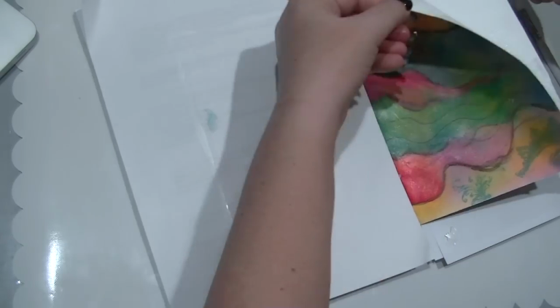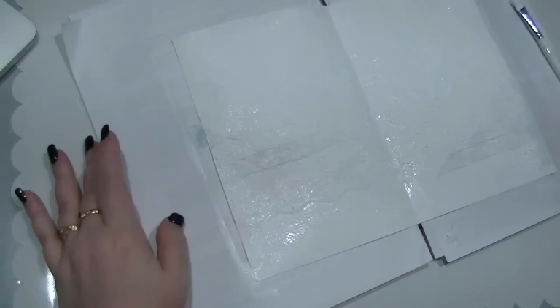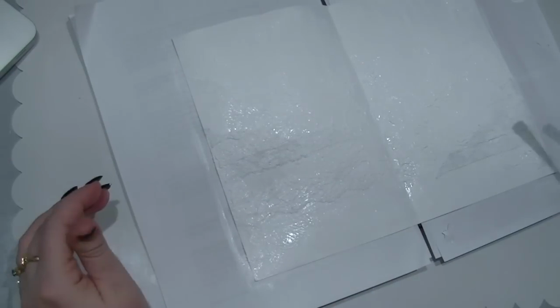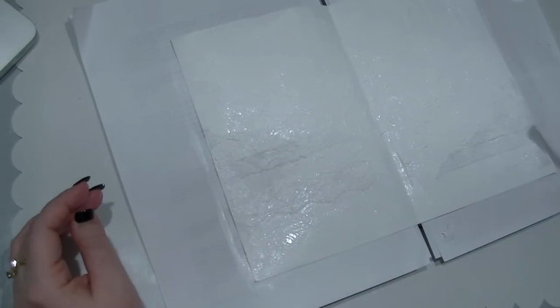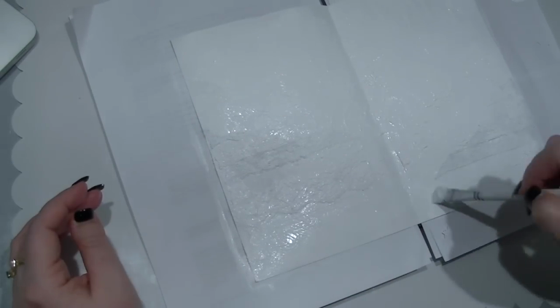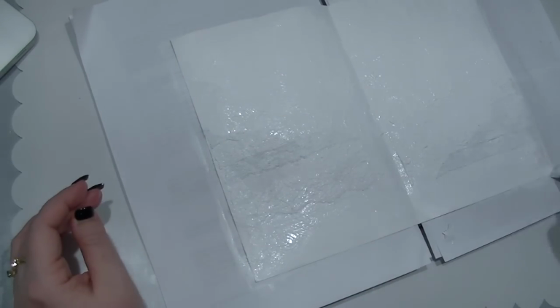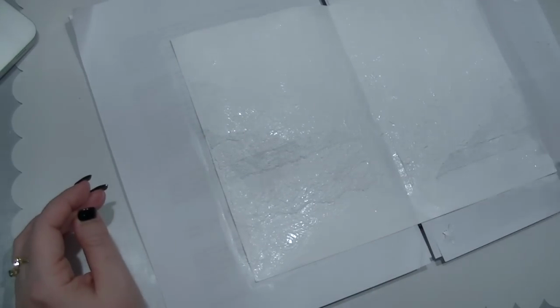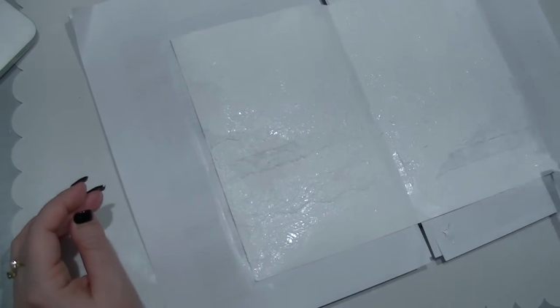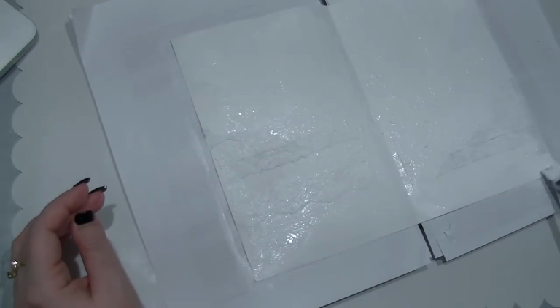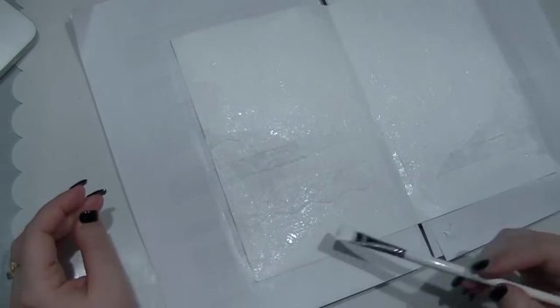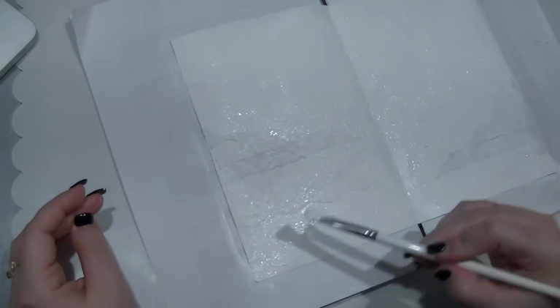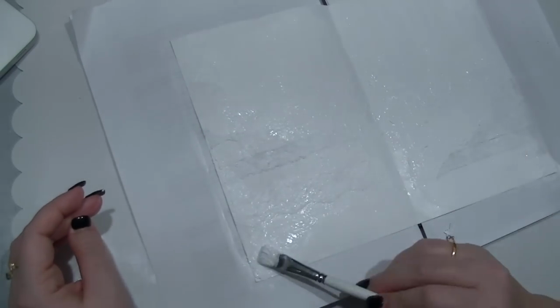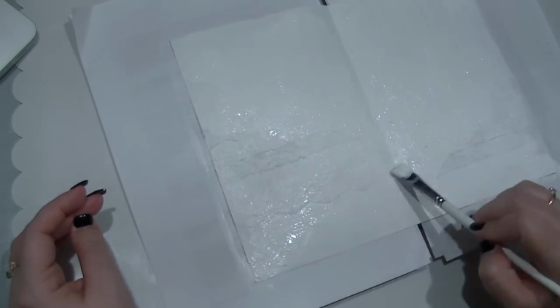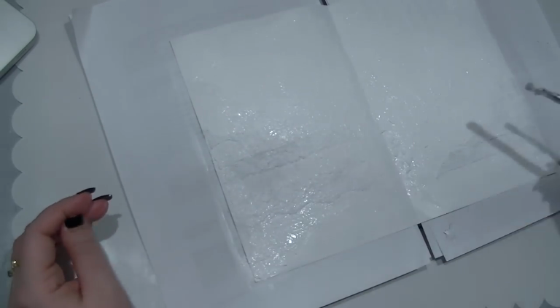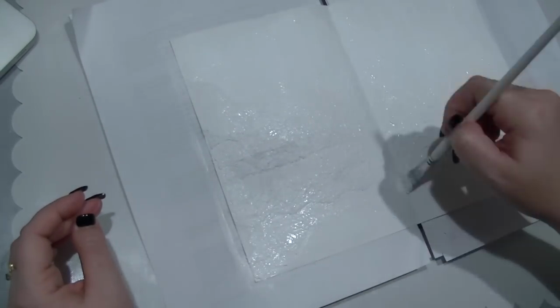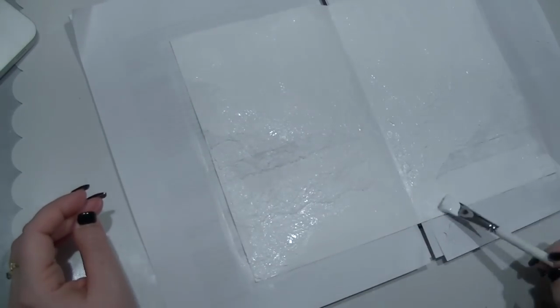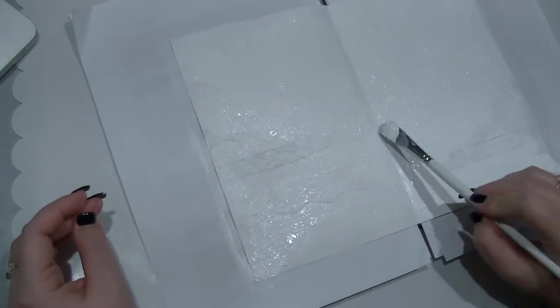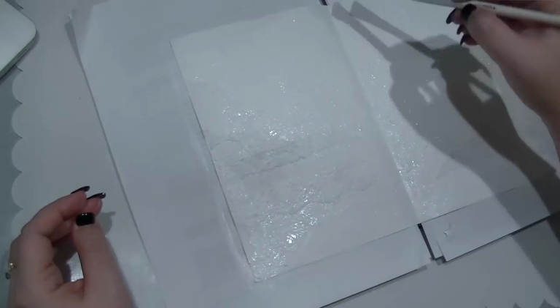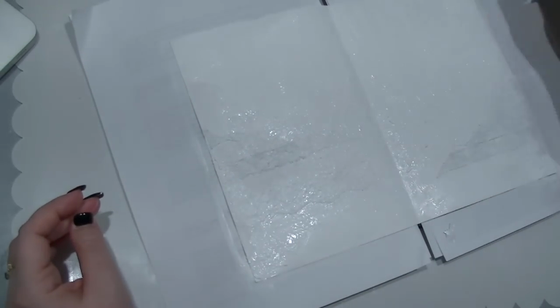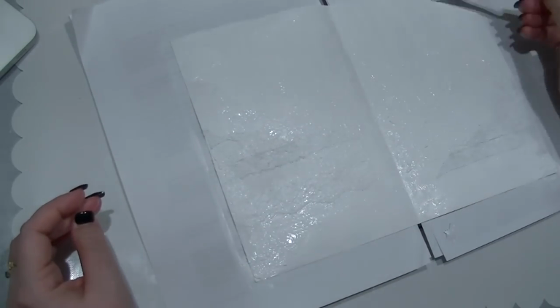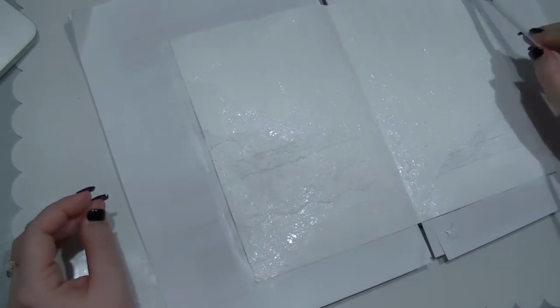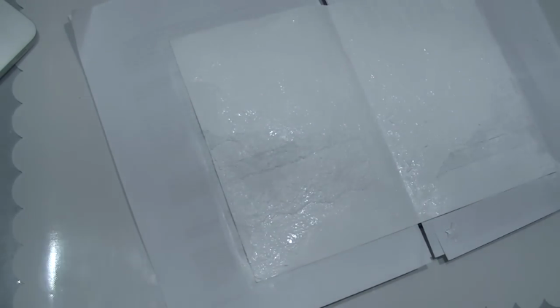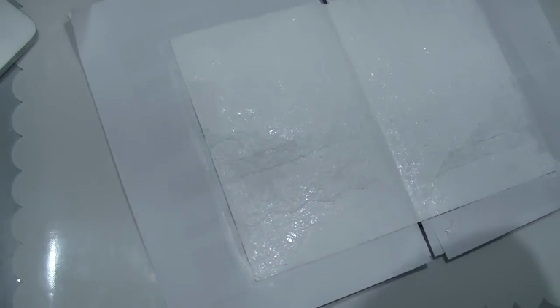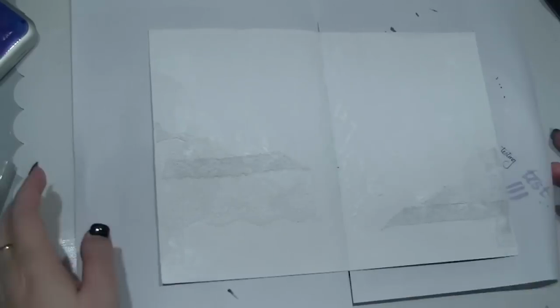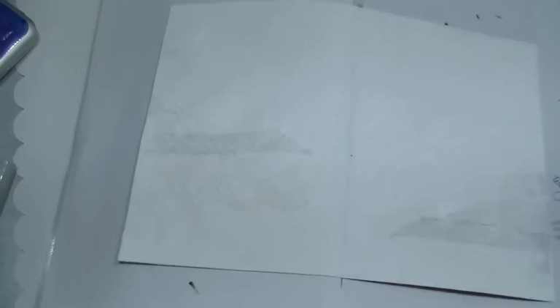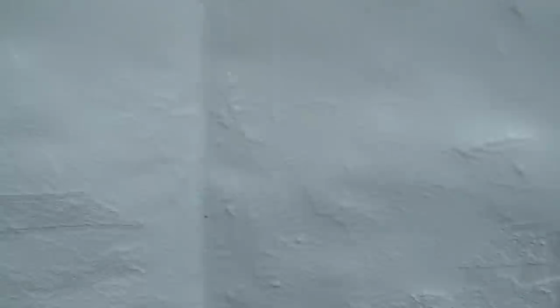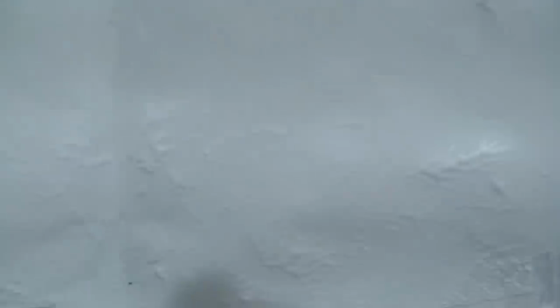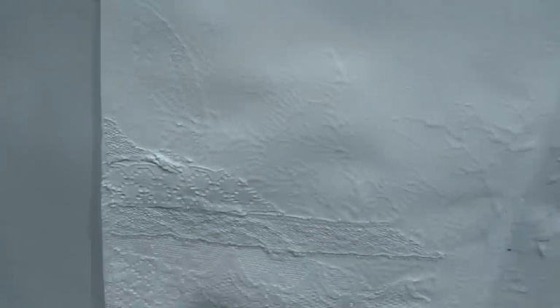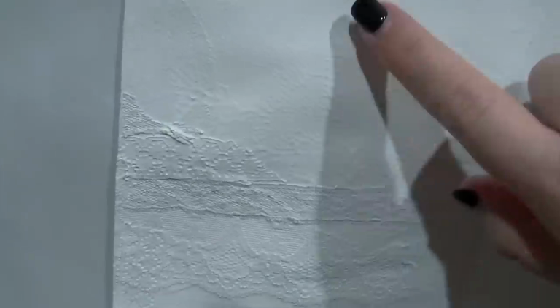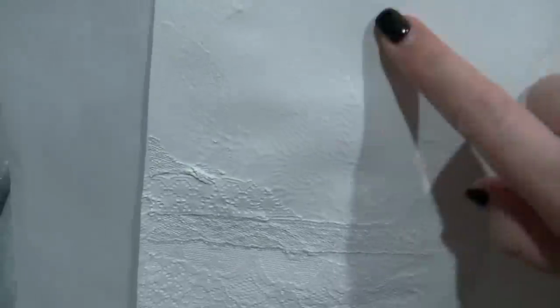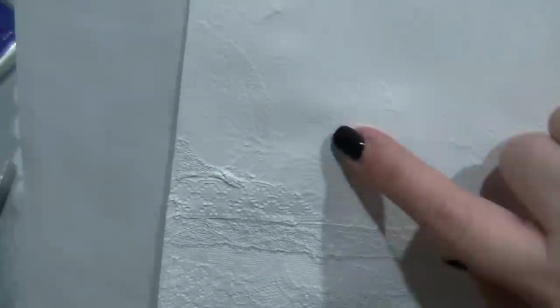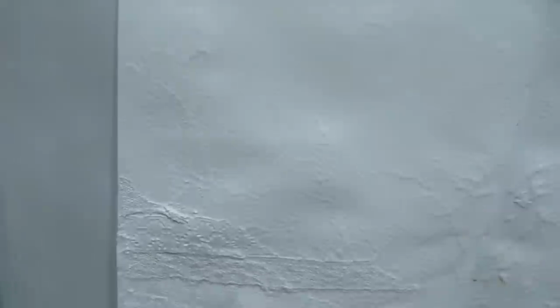I'm then squishing the pages together and pulling them apart, which will give a little bit of extra texture — it looks just a bit more interesting.